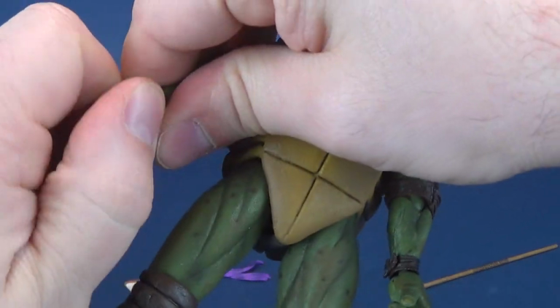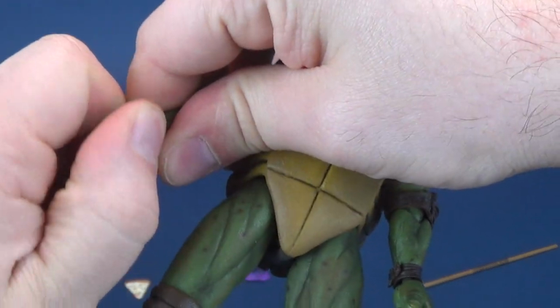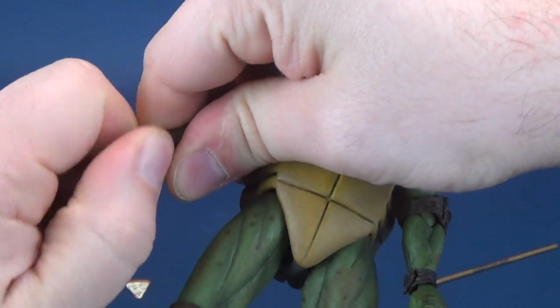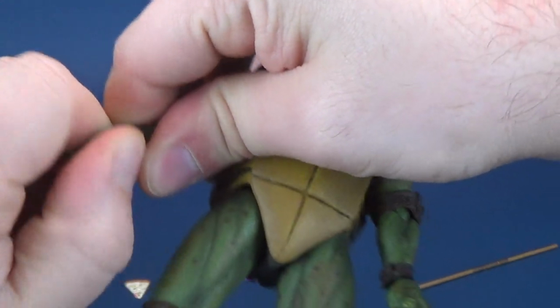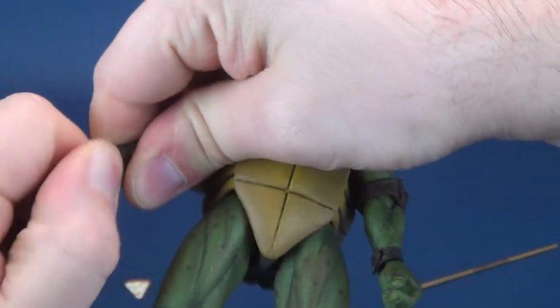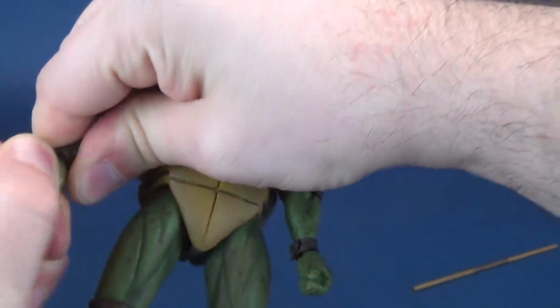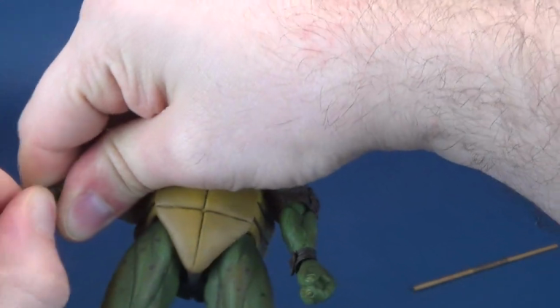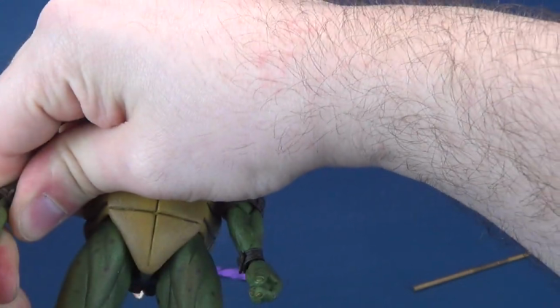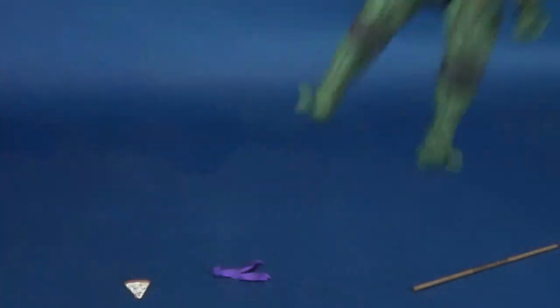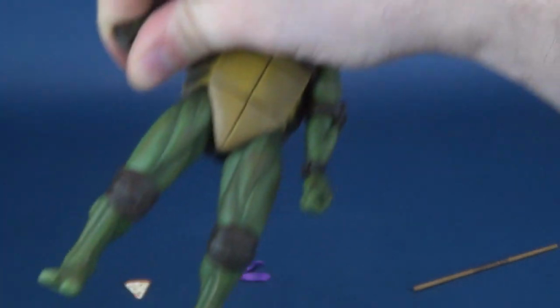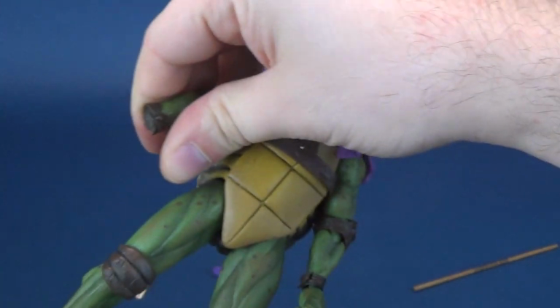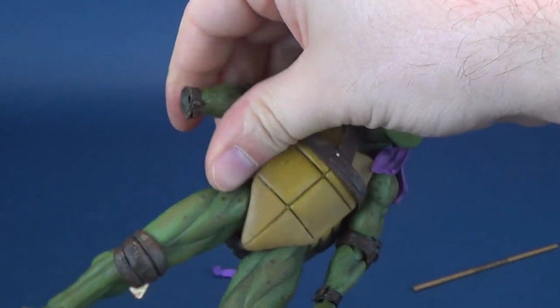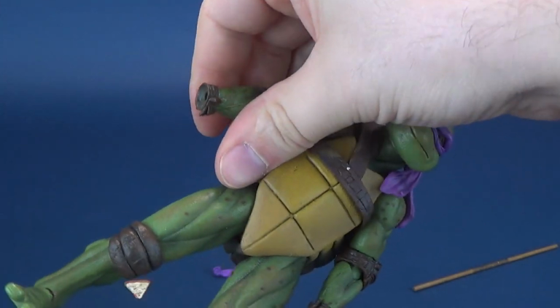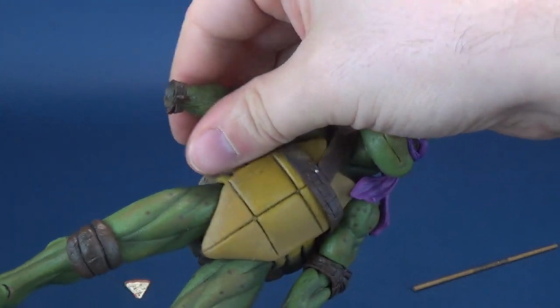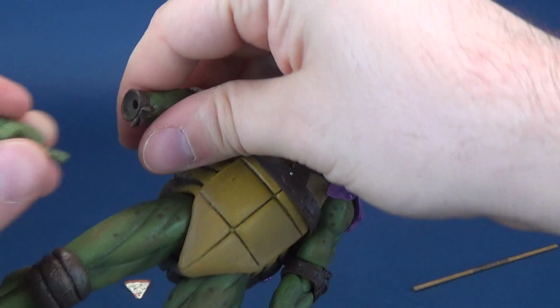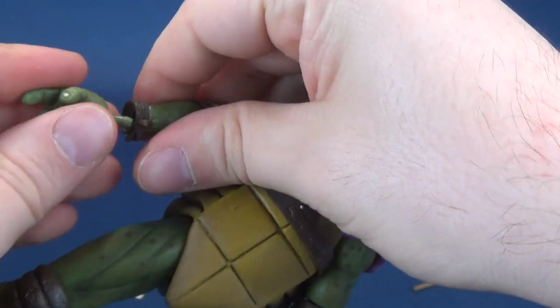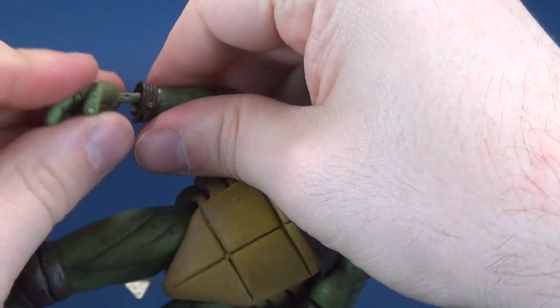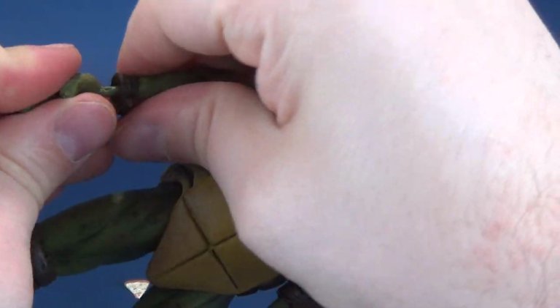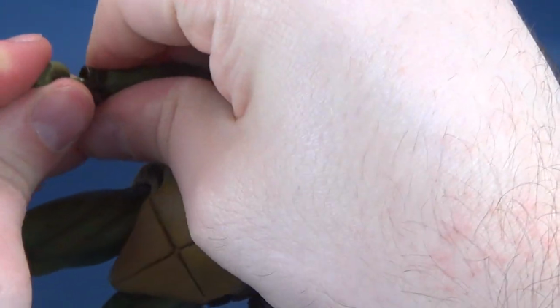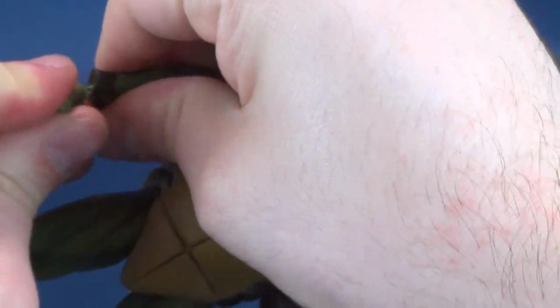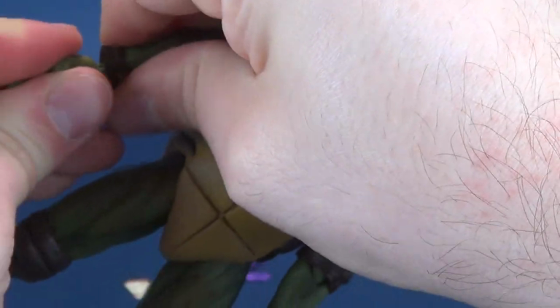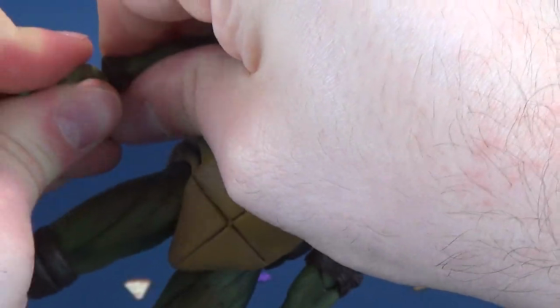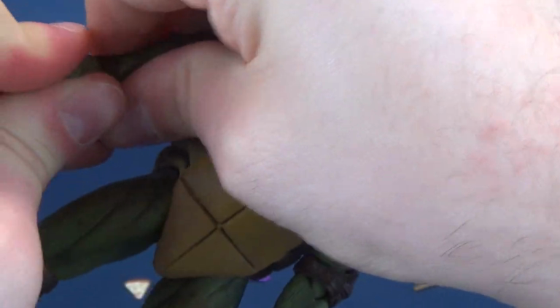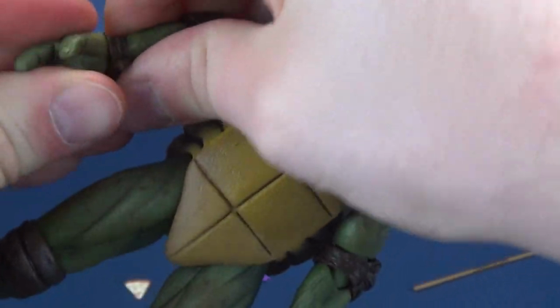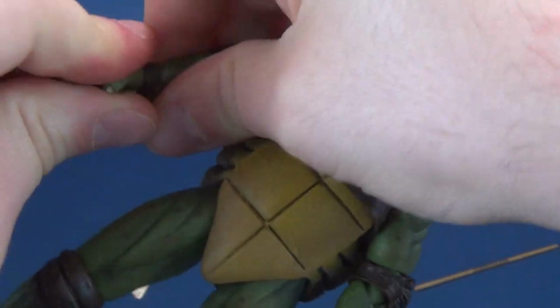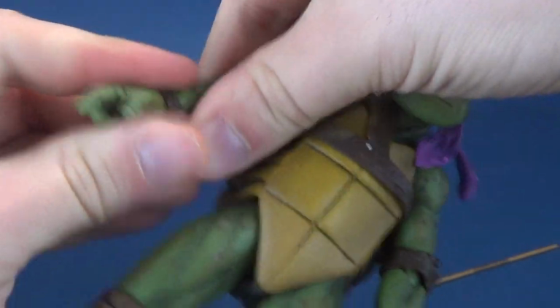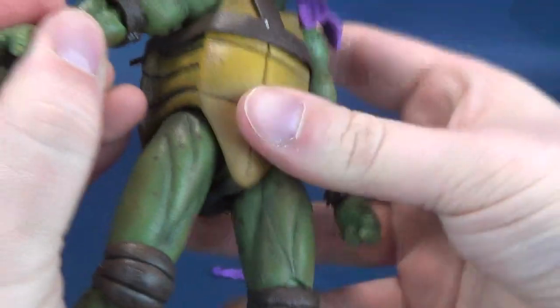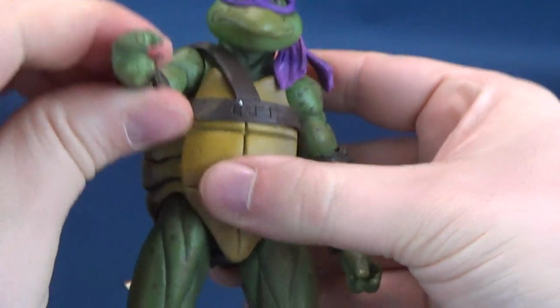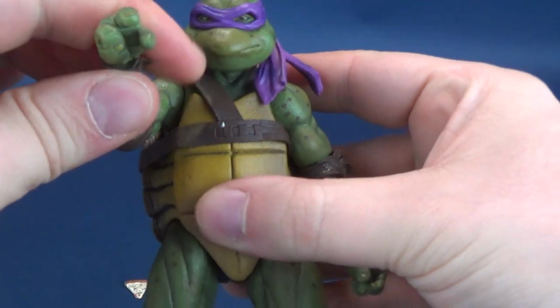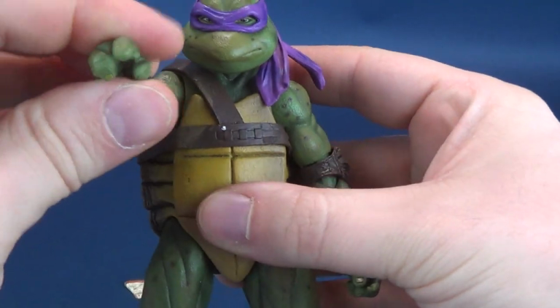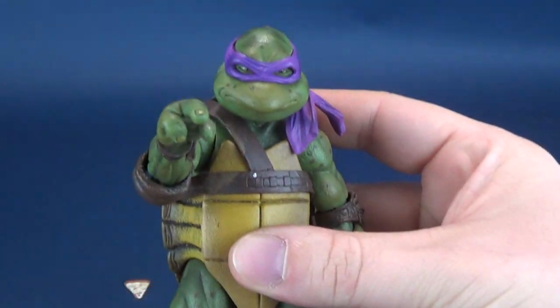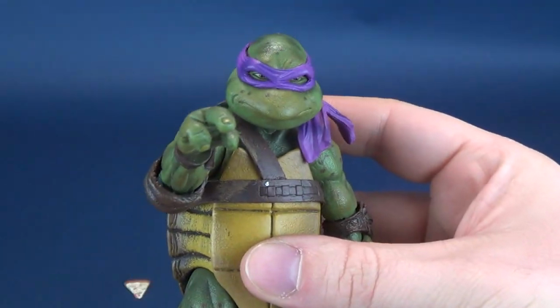As I didn't really do it with Leo, I'm going to pop the hand off of the socket section here. Let's say we want to use the pointing hand — why not? It was included with Donatello. There you go, you can have him pointing.